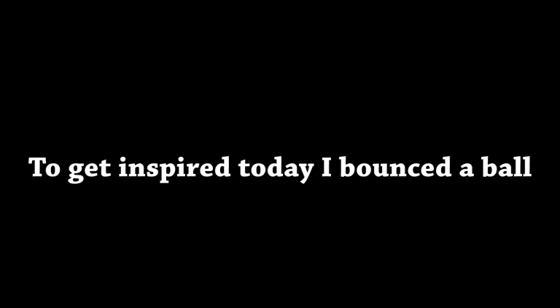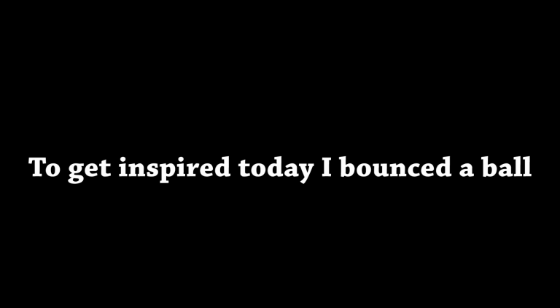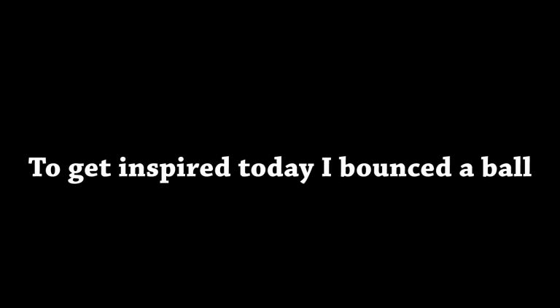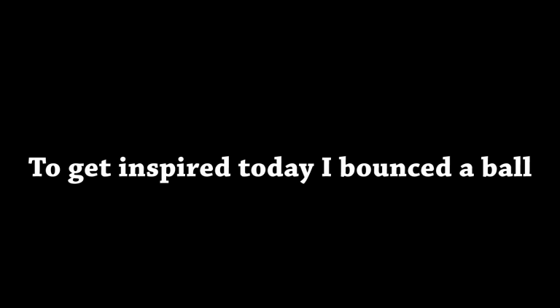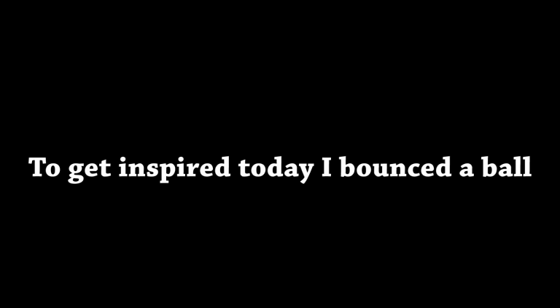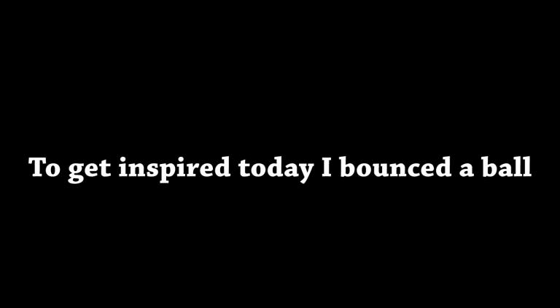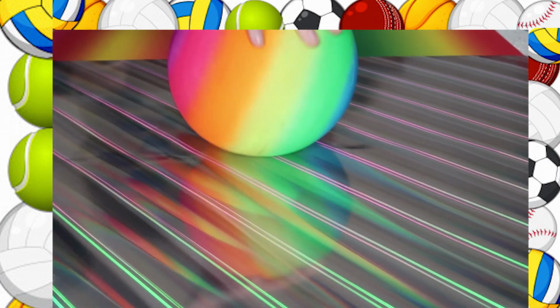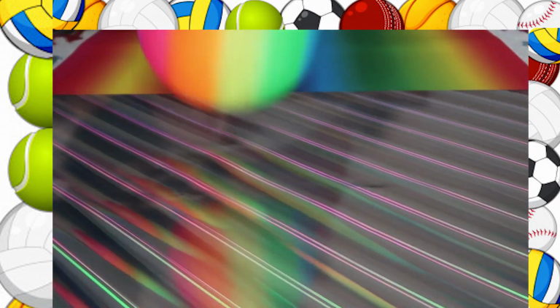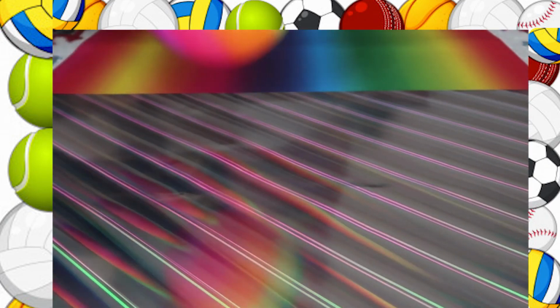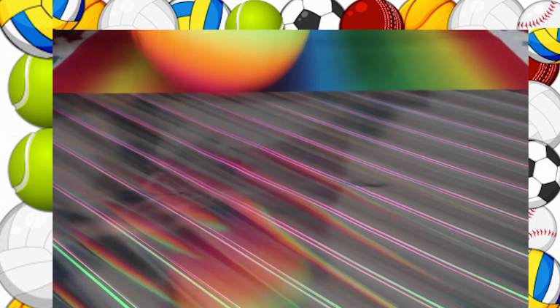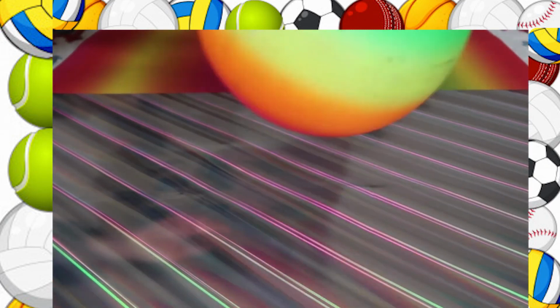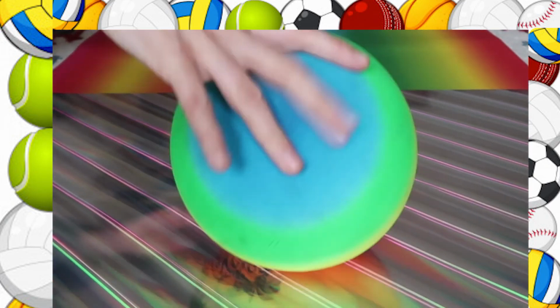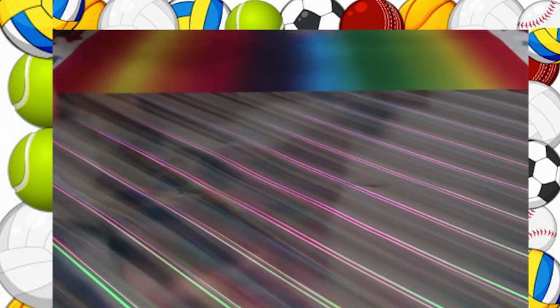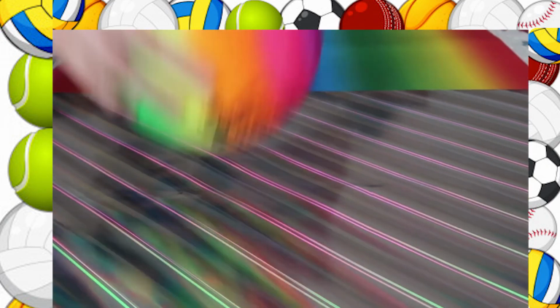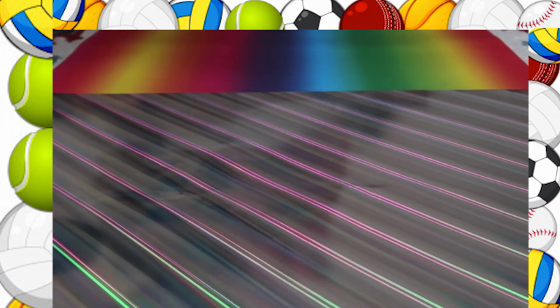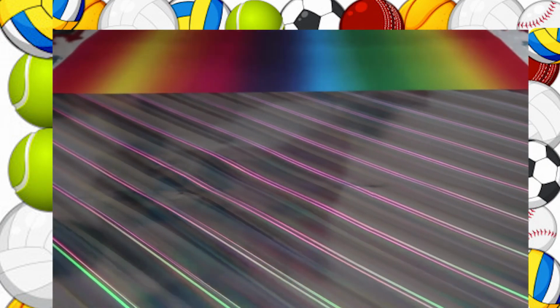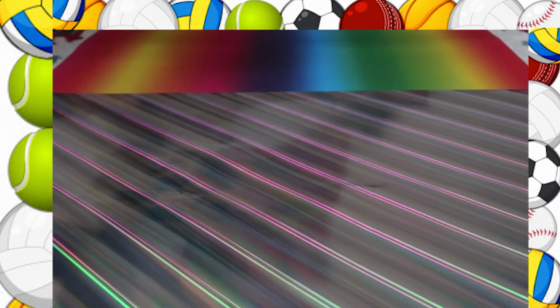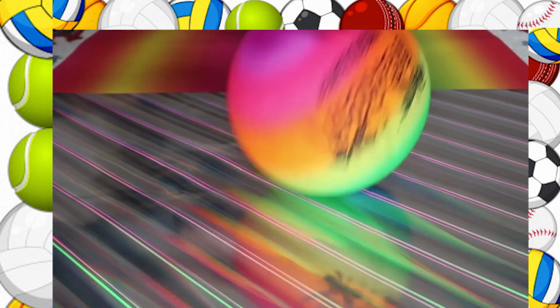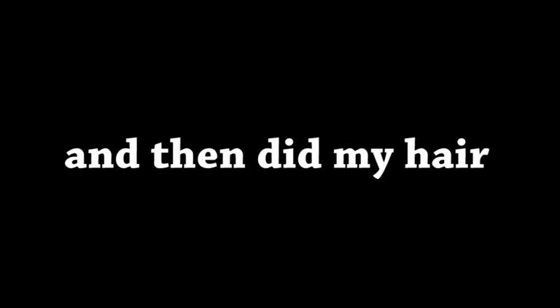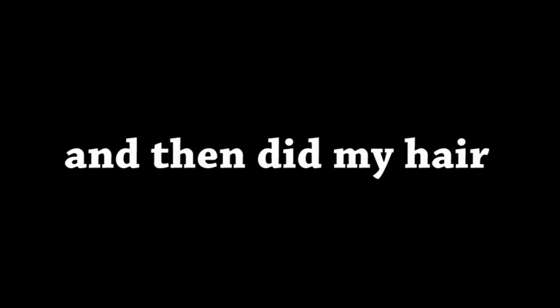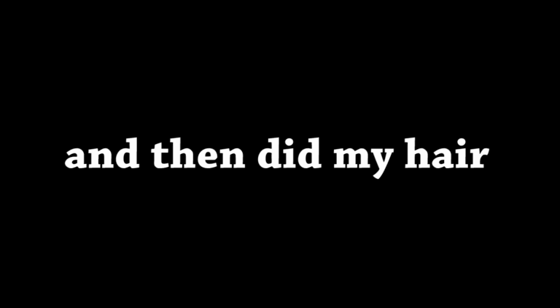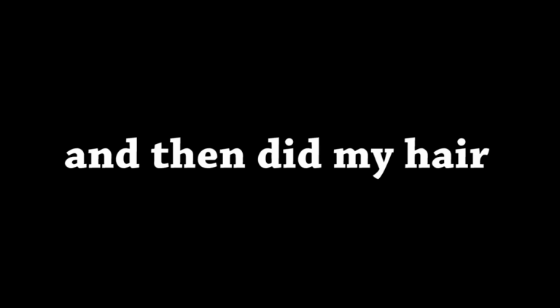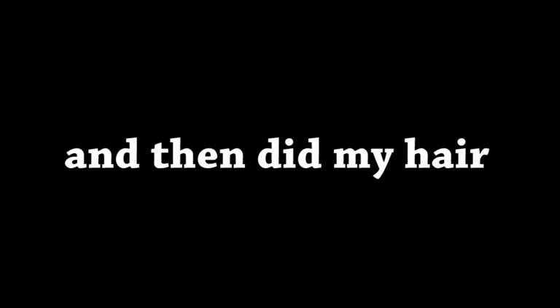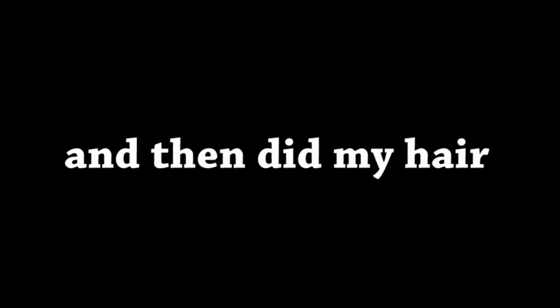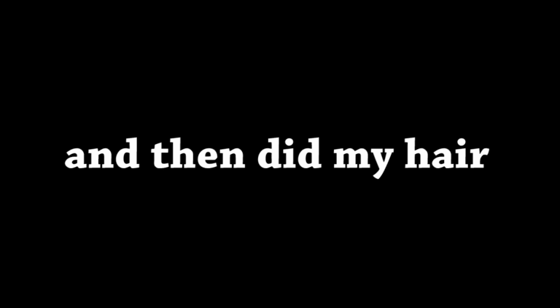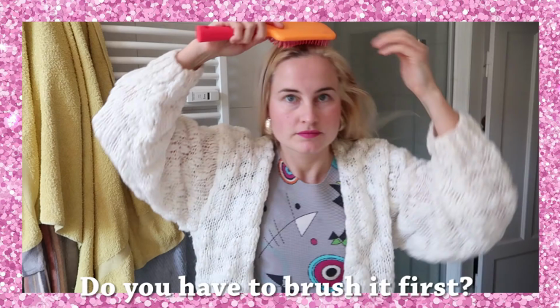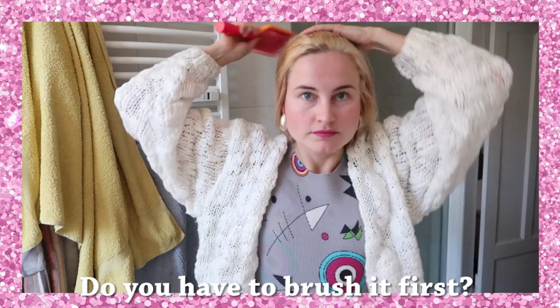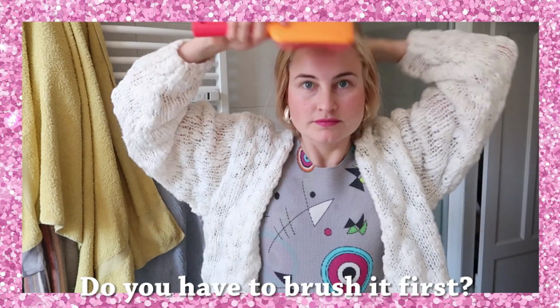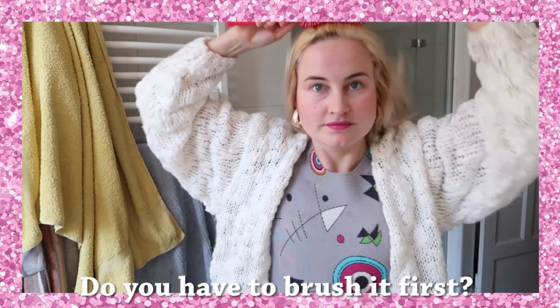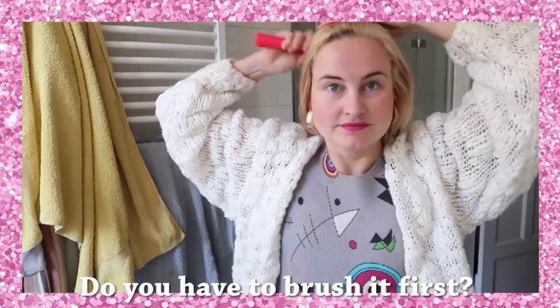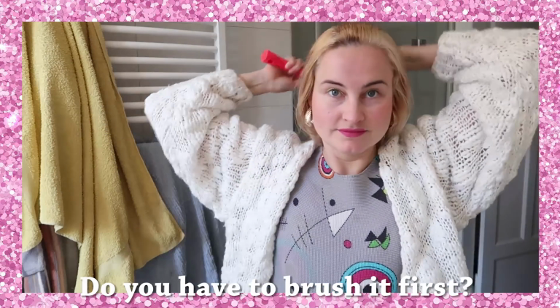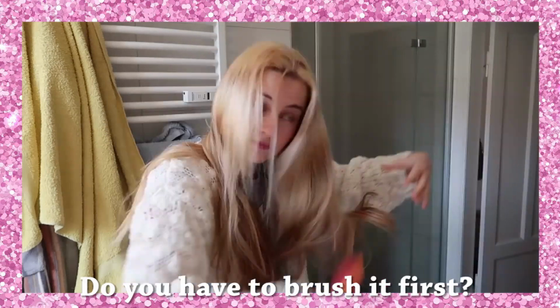To get inspired today I bounced a ball, and then did my hair. Do you have to brush it first?